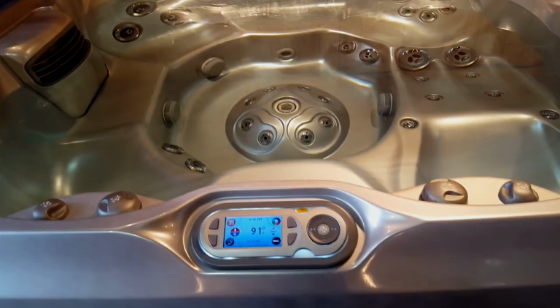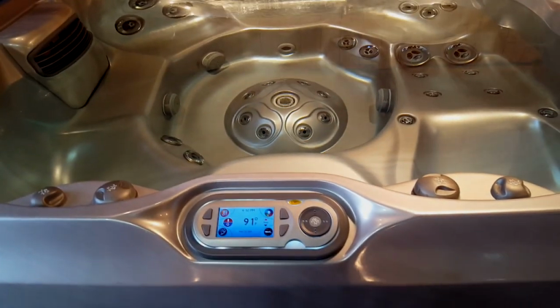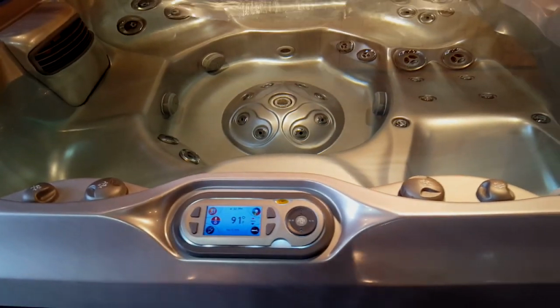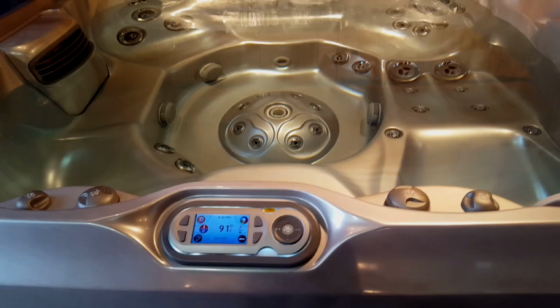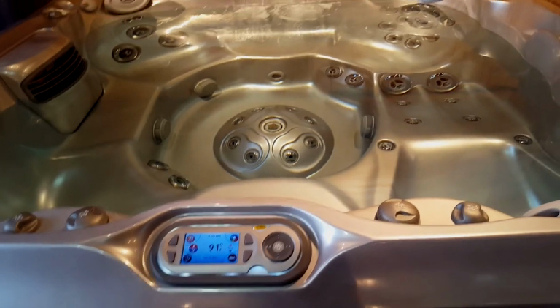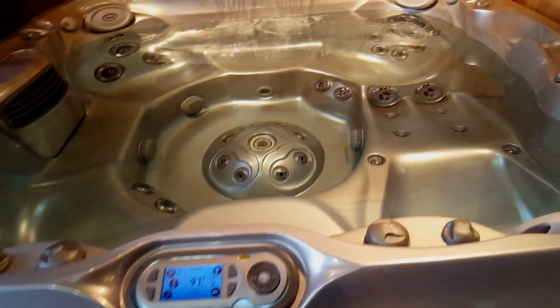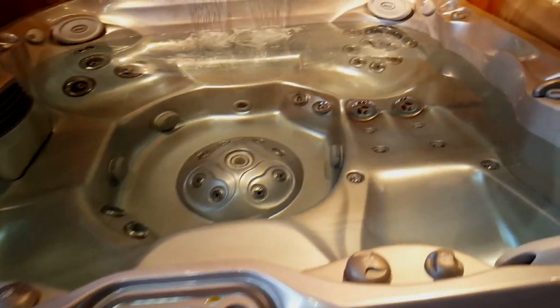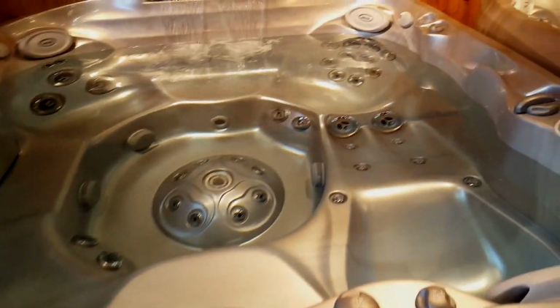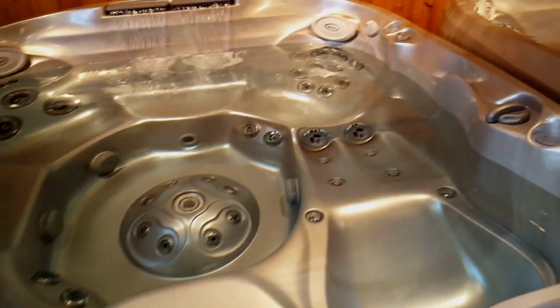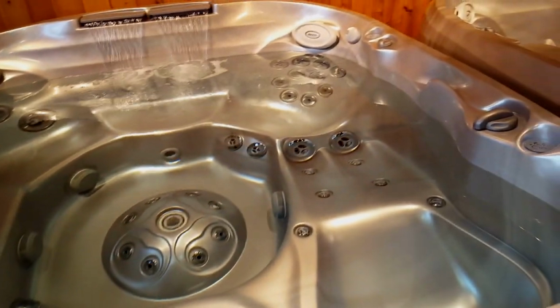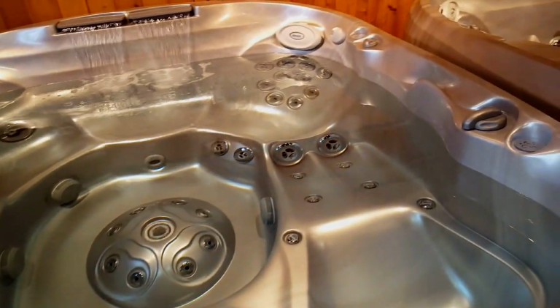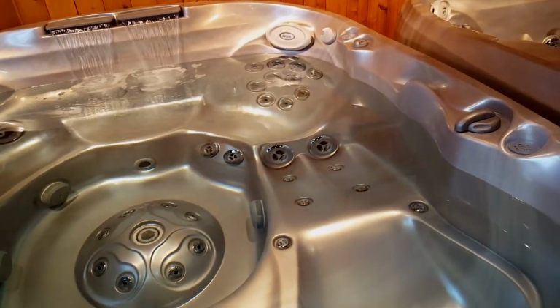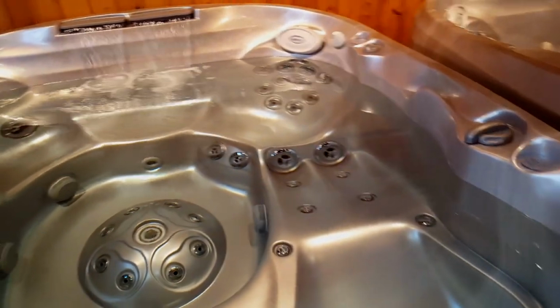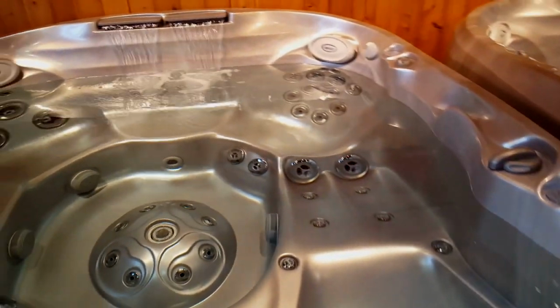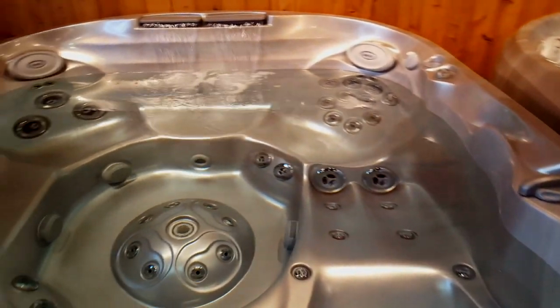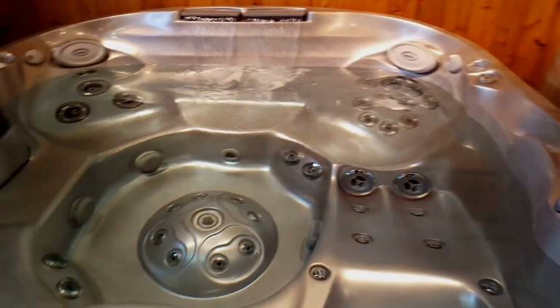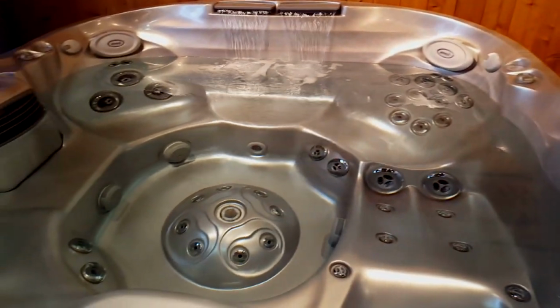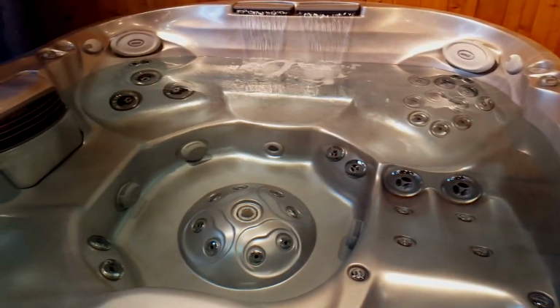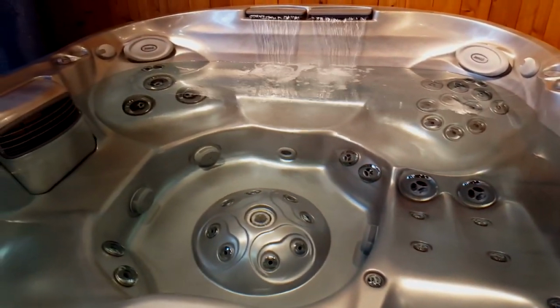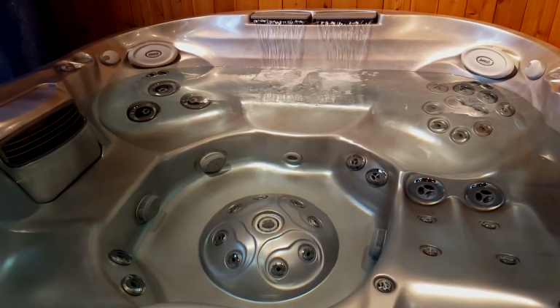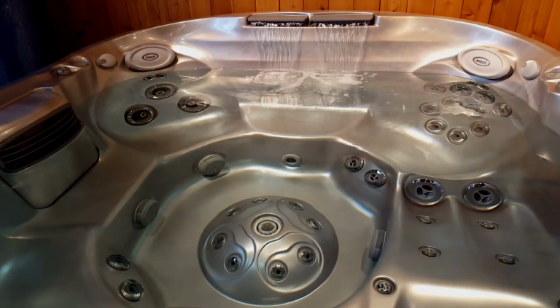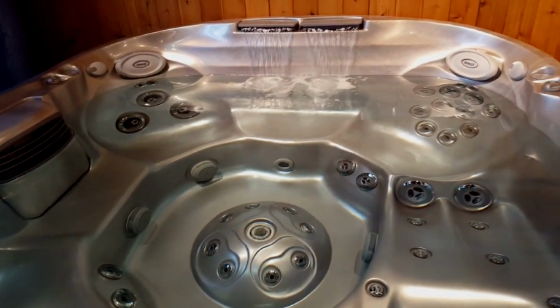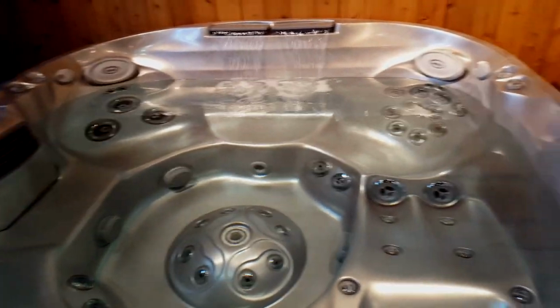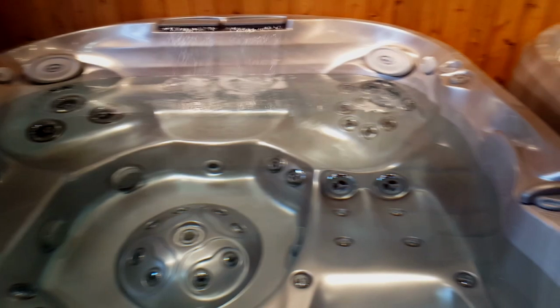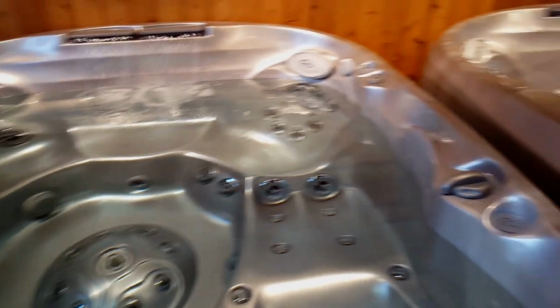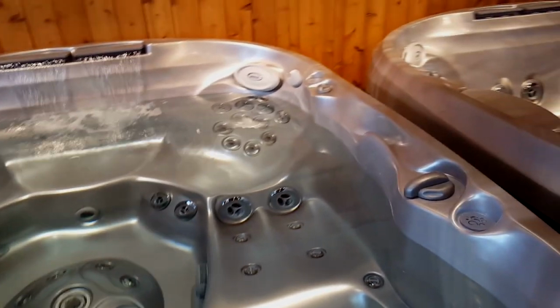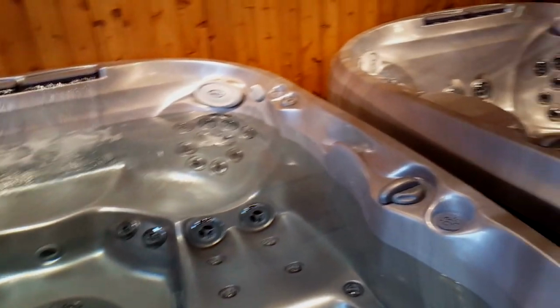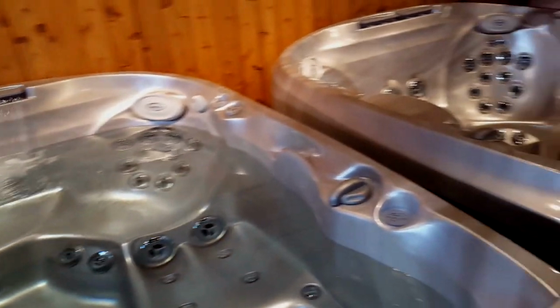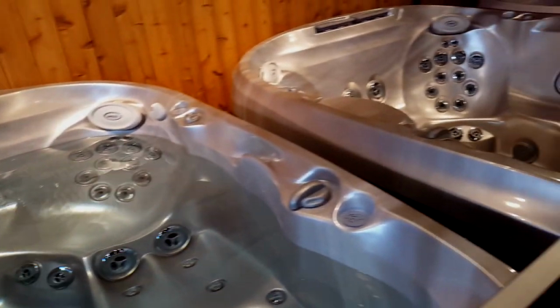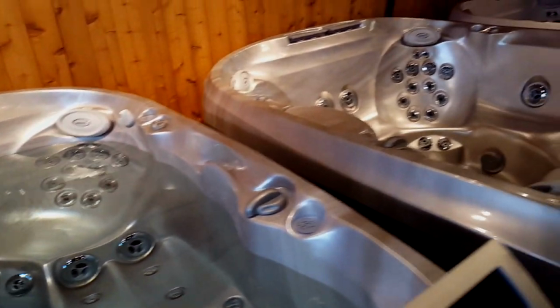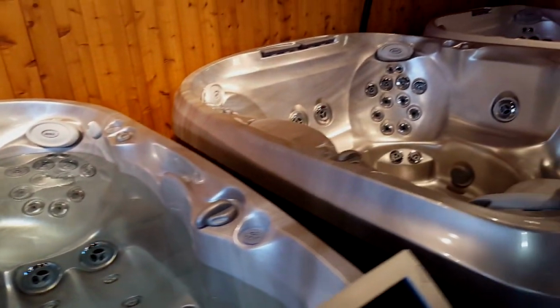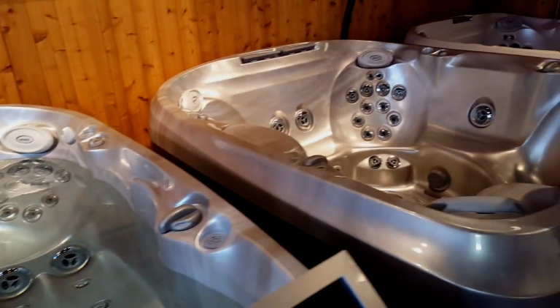You can control this with a remote control. This tub is fully loaded and ready to go into your backyard before the snow comes.